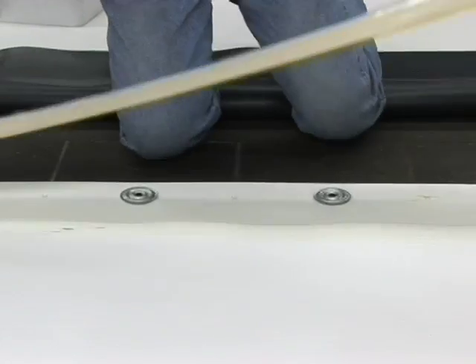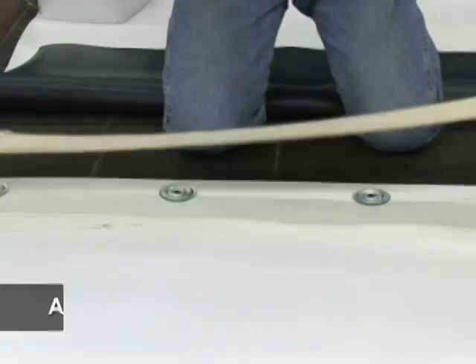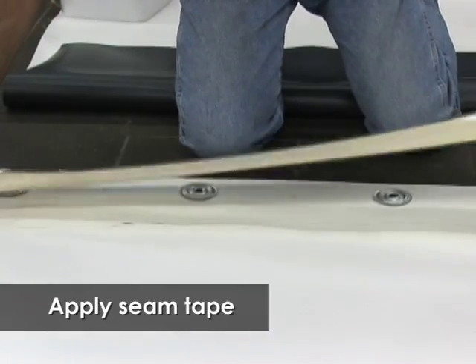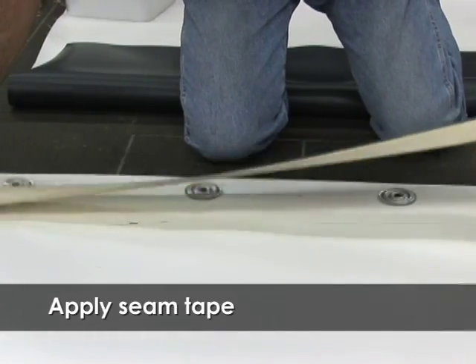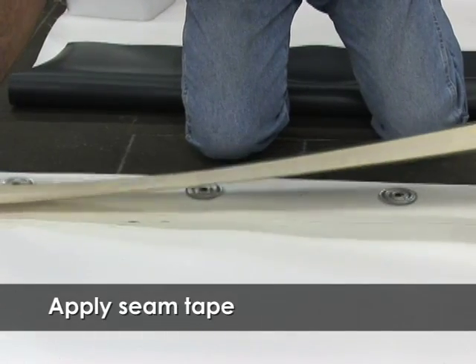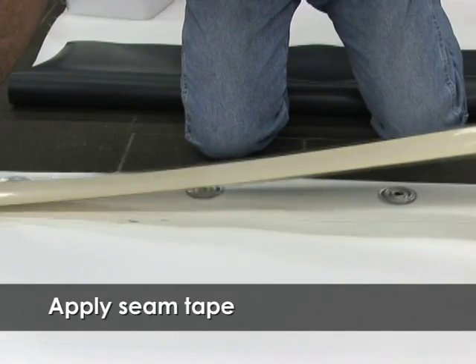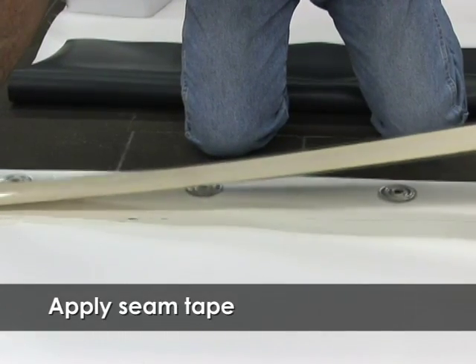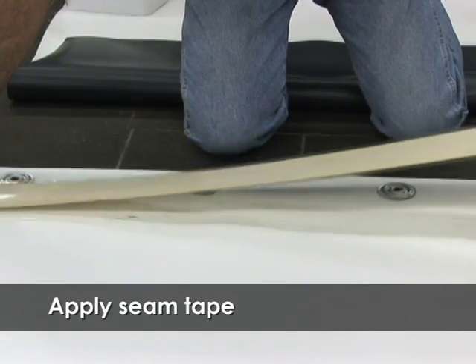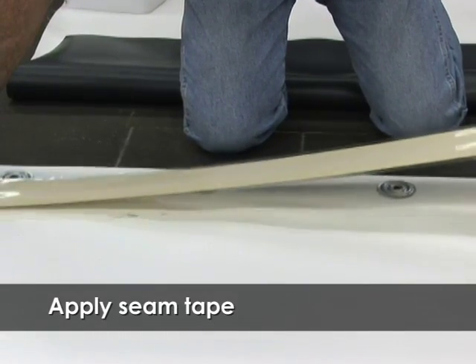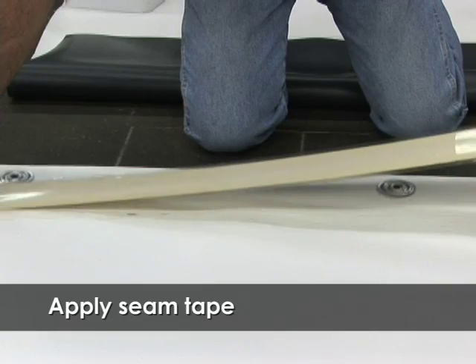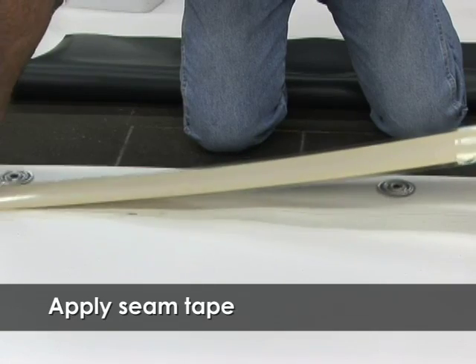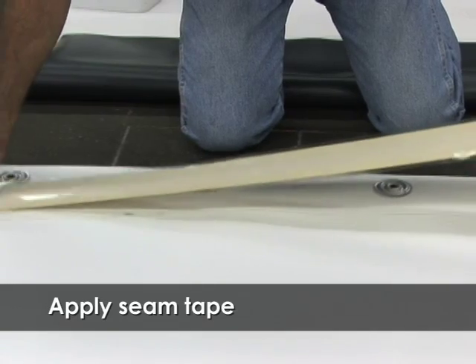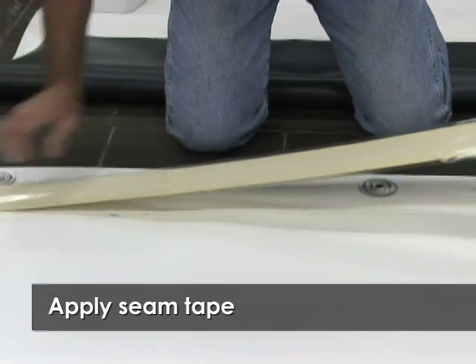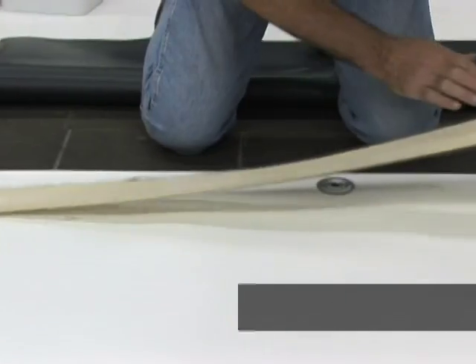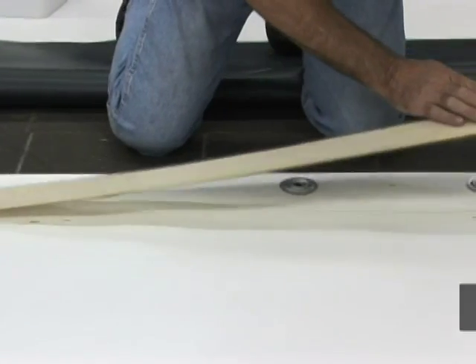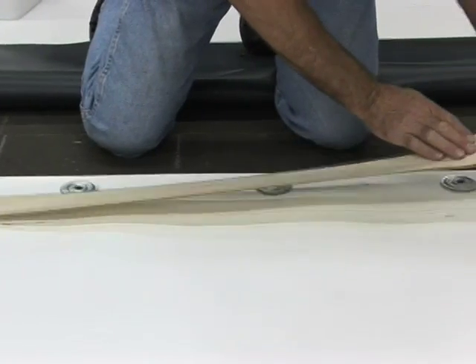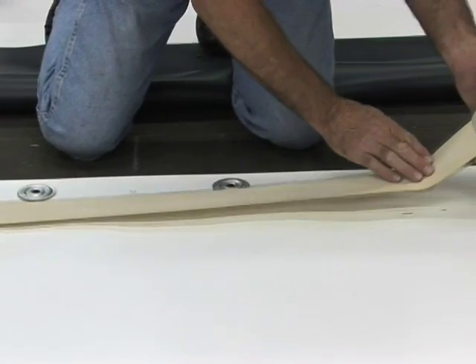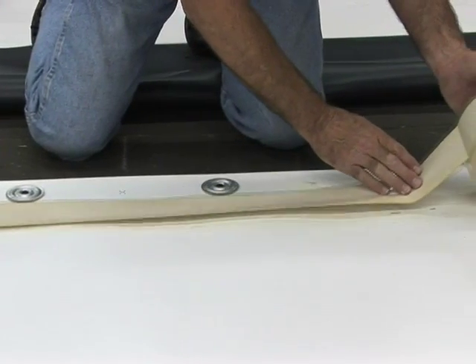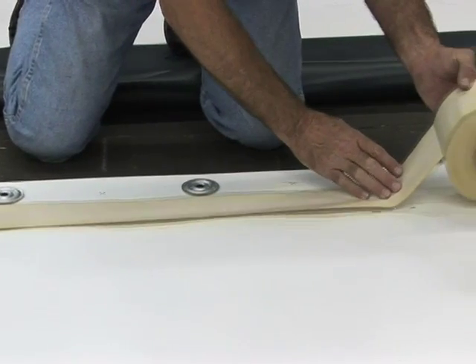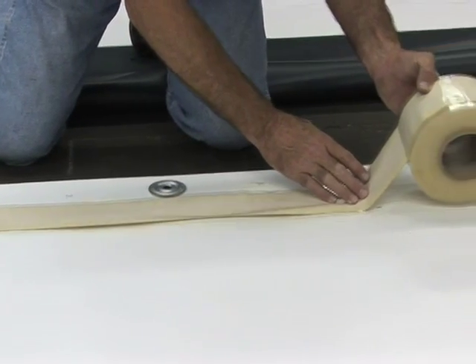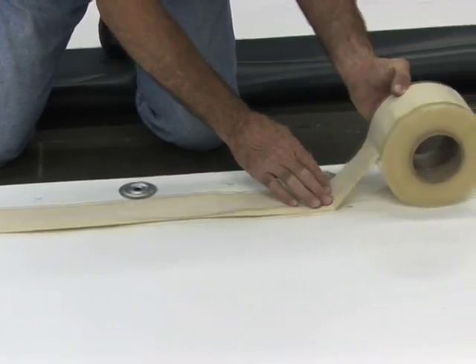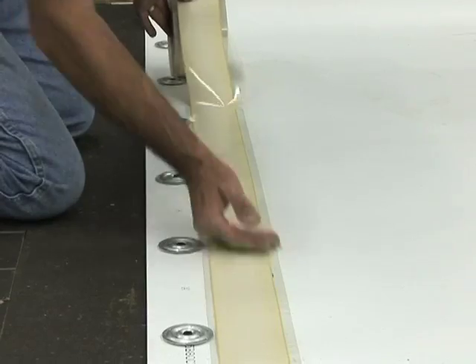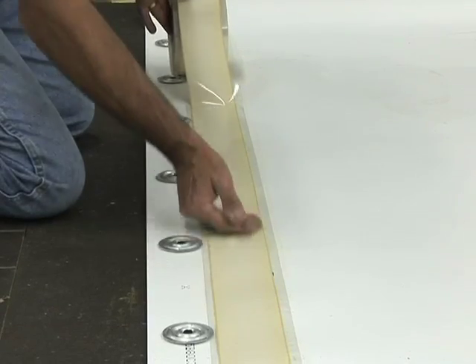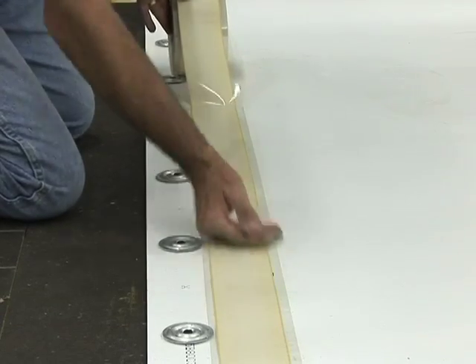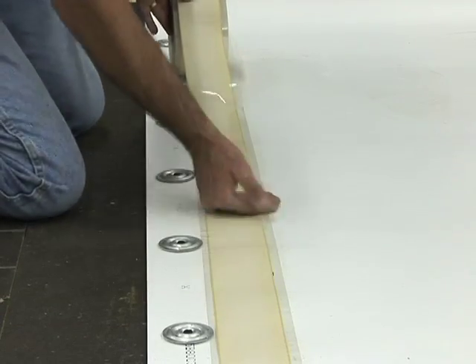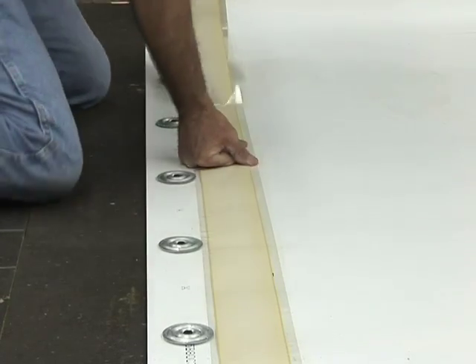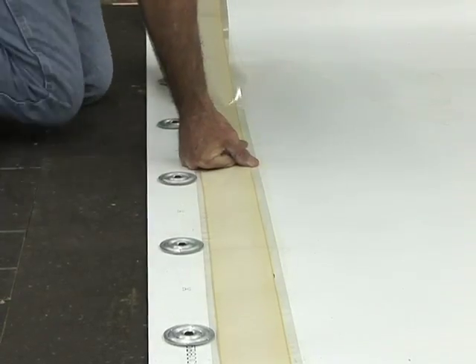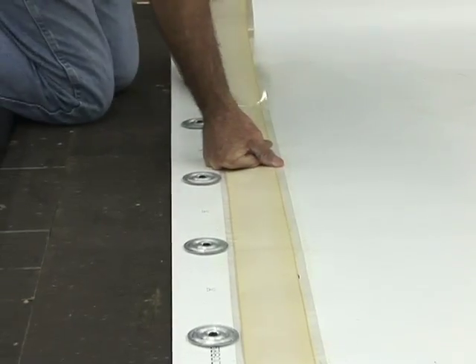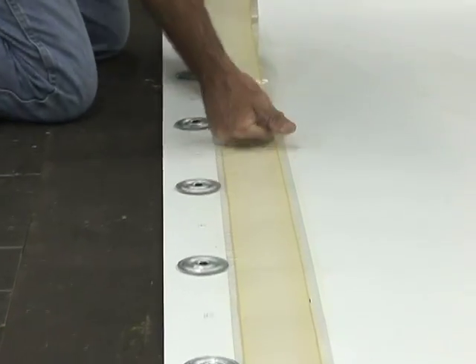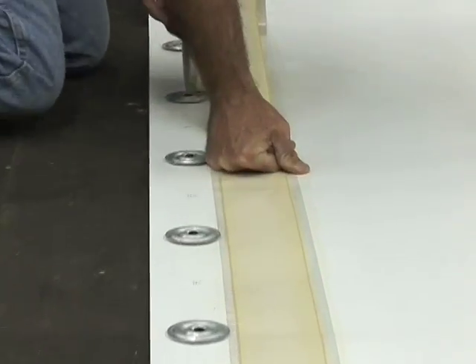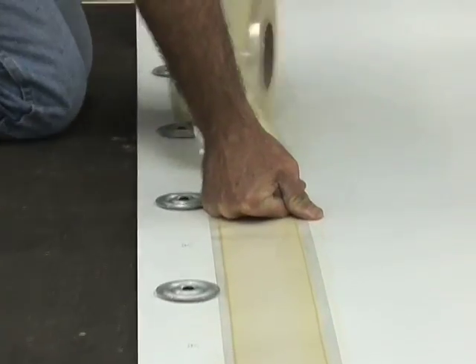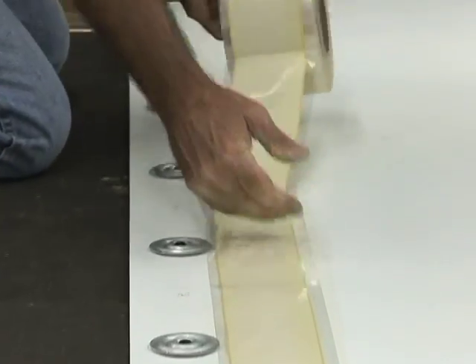Allow the primer to dry and then unroll approximately 3 feet of seam tape and carefully align the edges of the tape — not the clear release paper — with the outside marks. Apply hand pressure to the tape to remove trapped air.